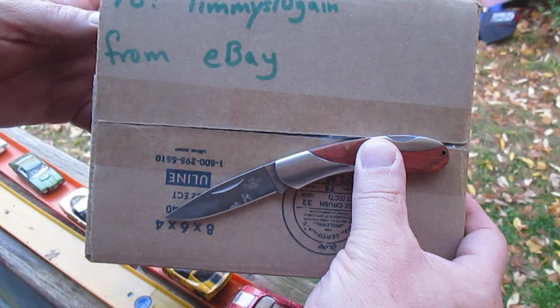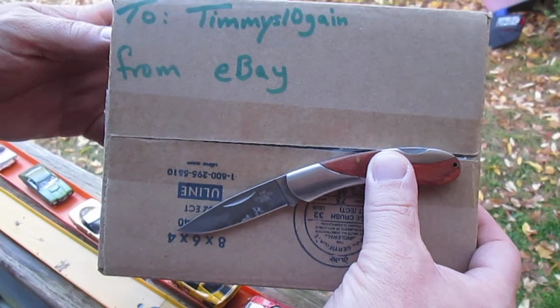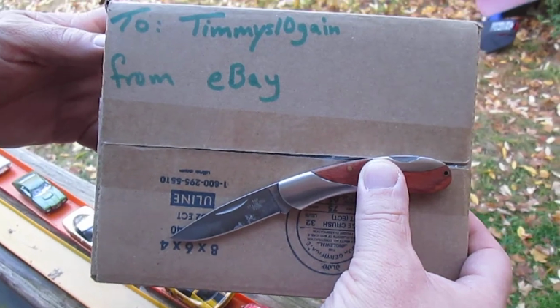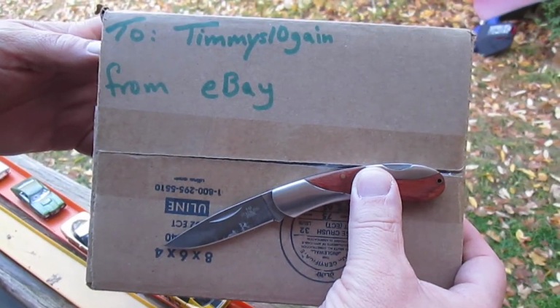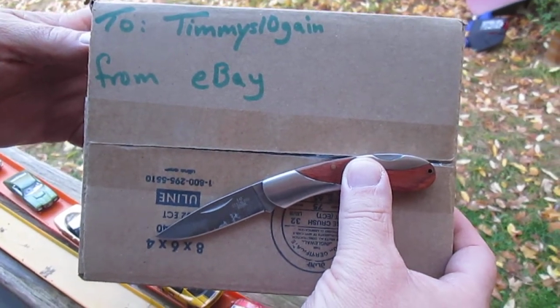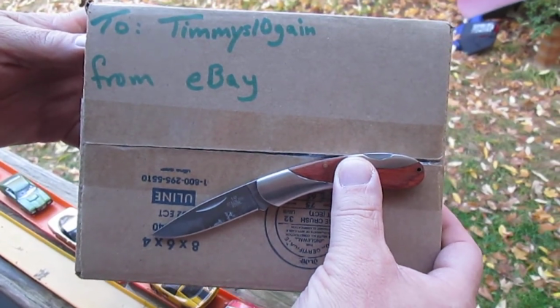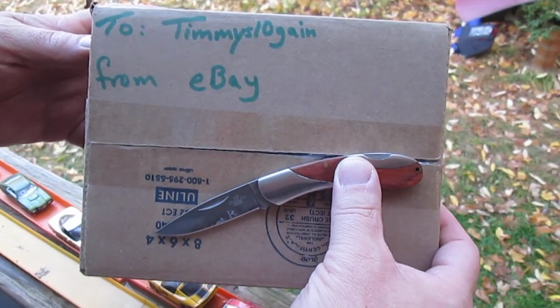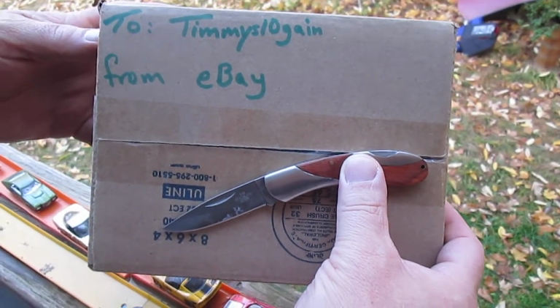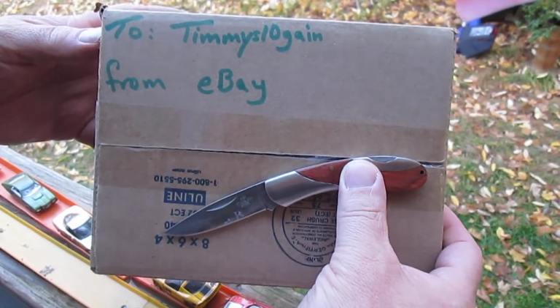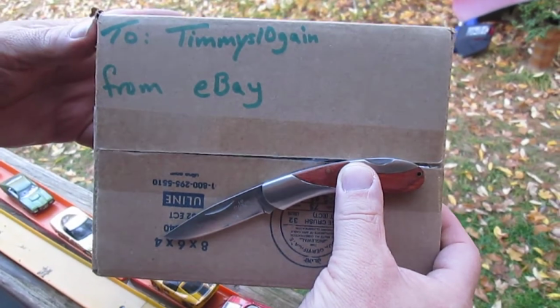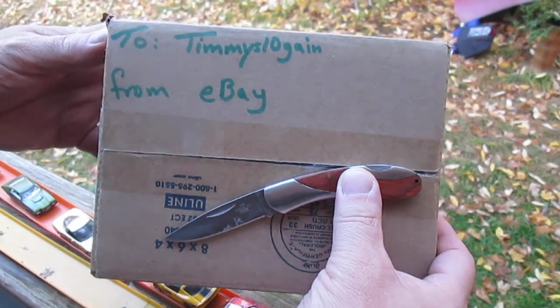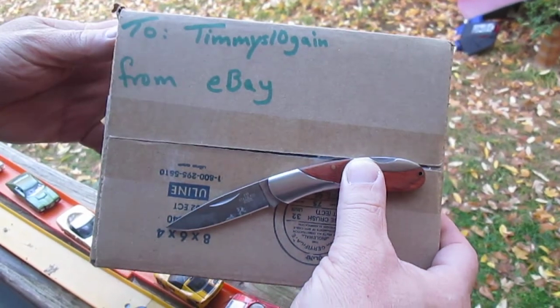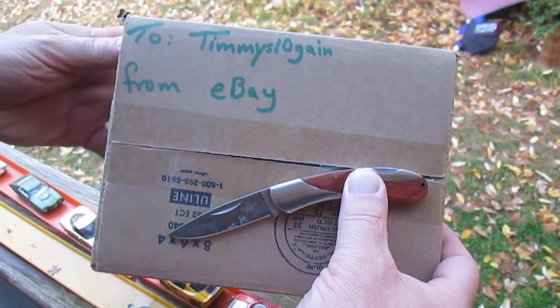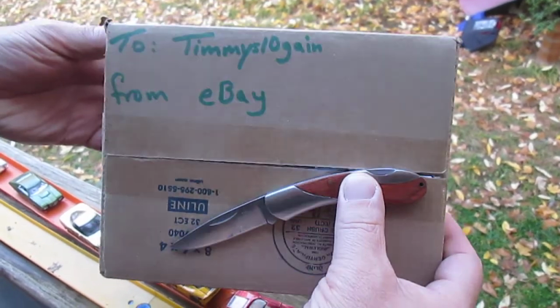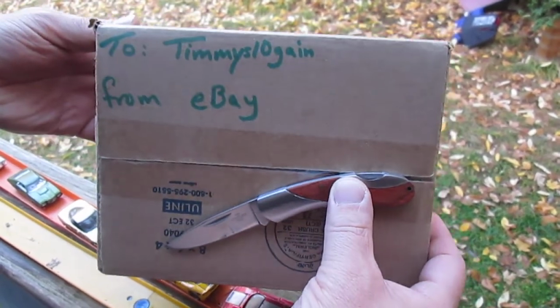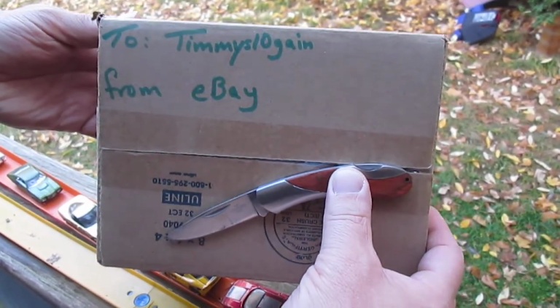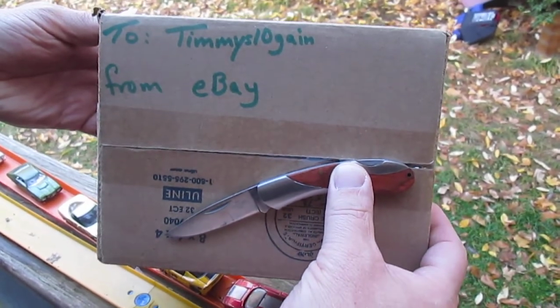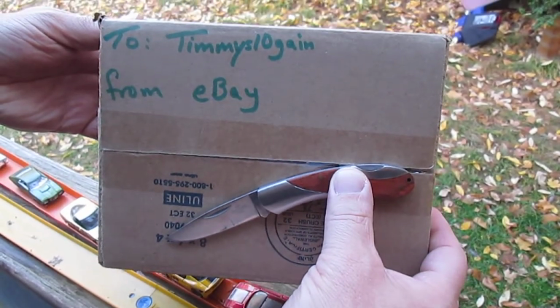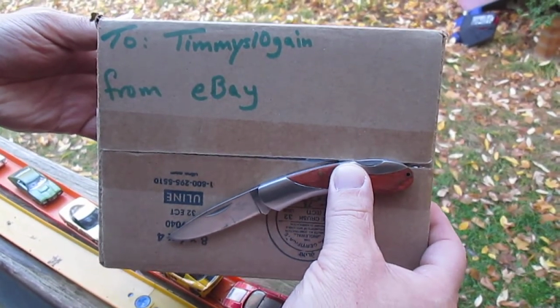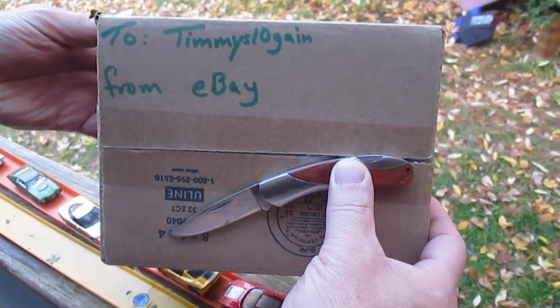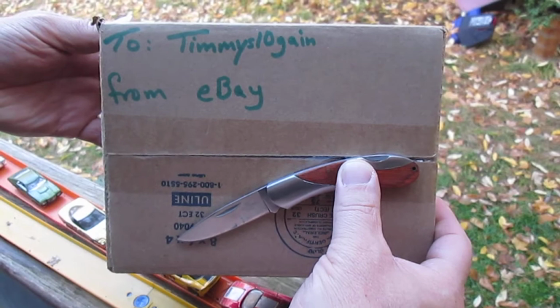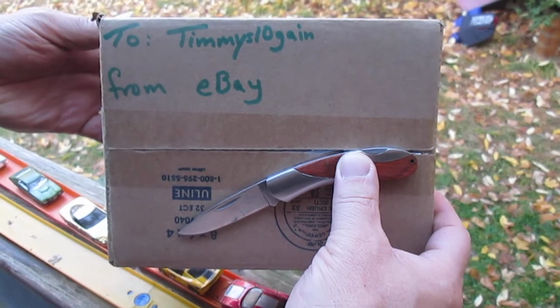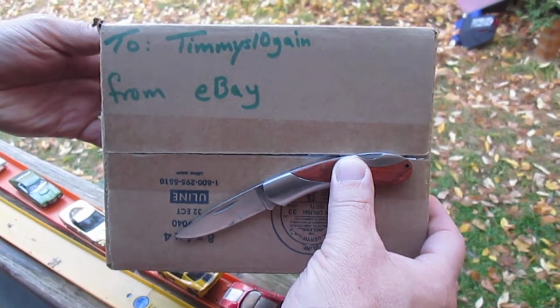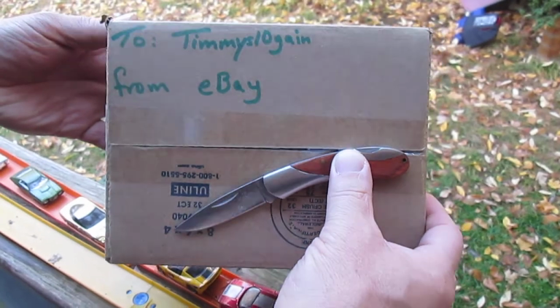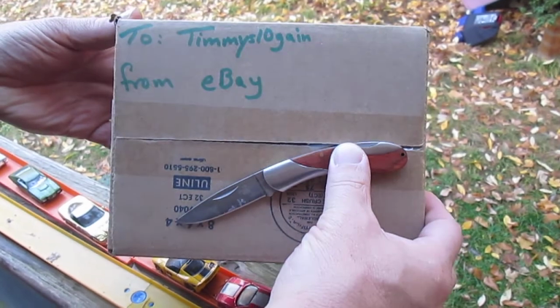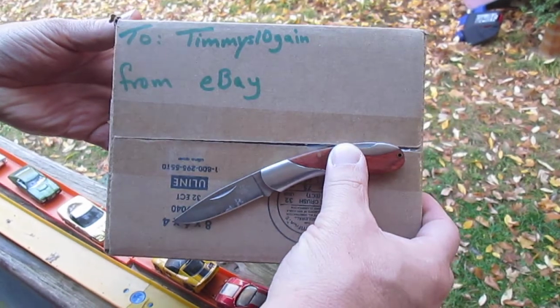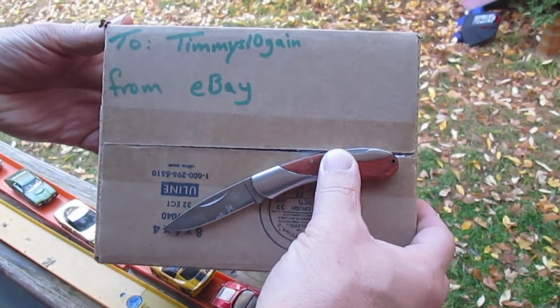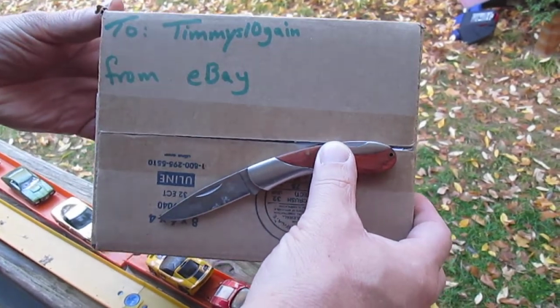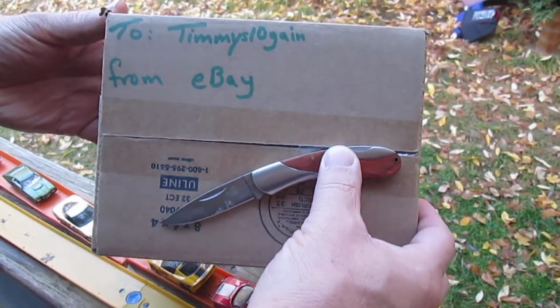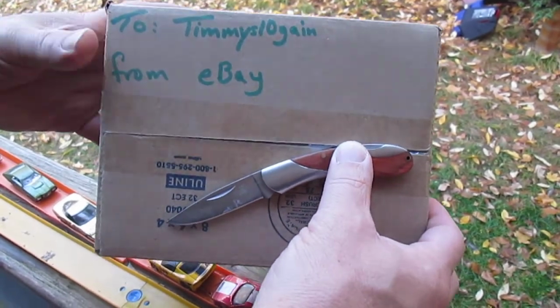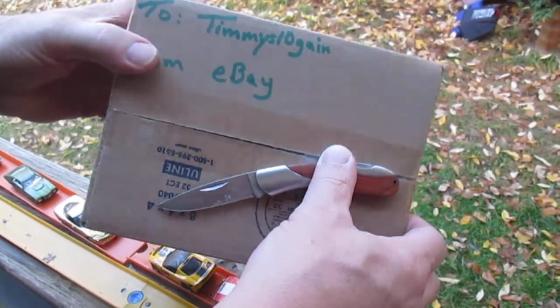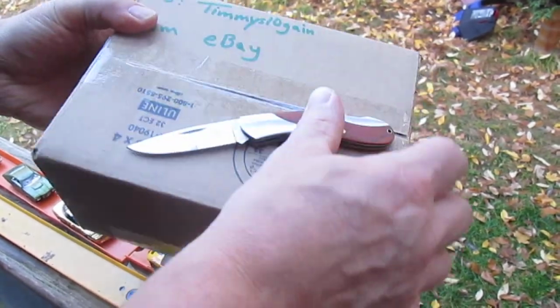Hello and welcome to Timmy's Tent again for a mail call. We have a mail call today from eBay, and got a really super deal.